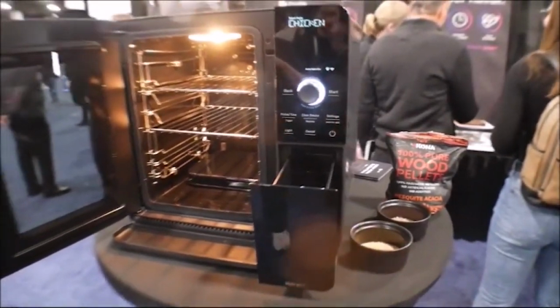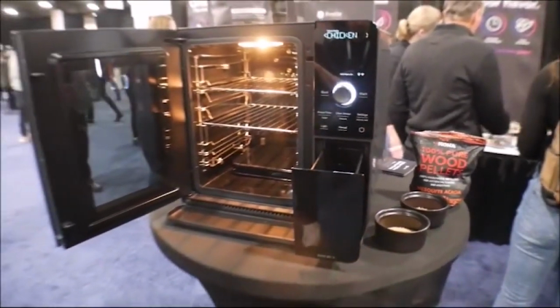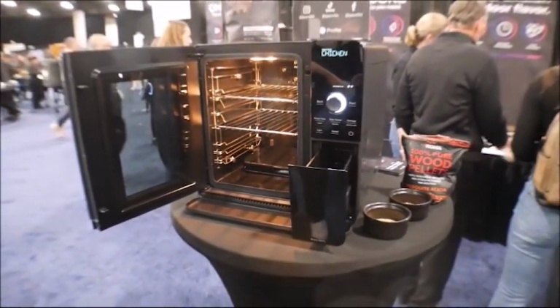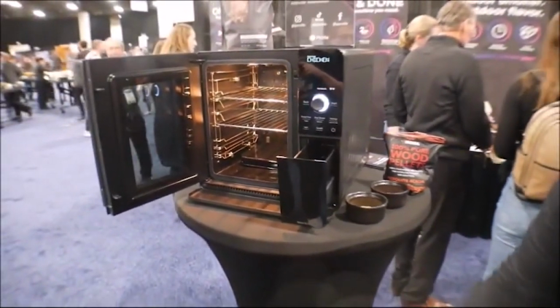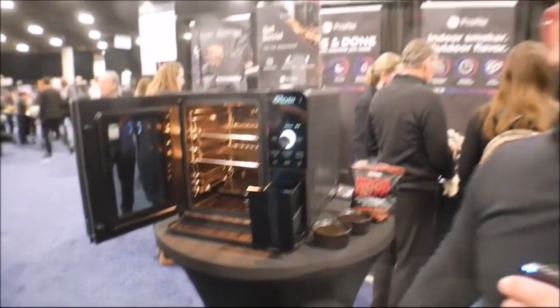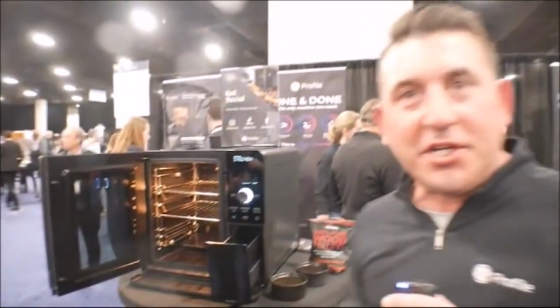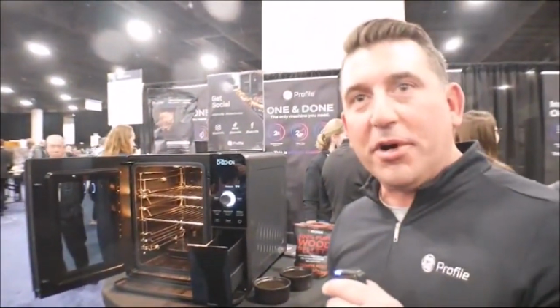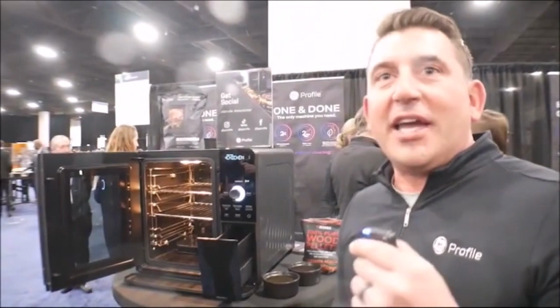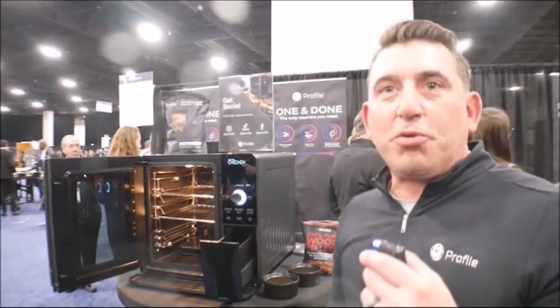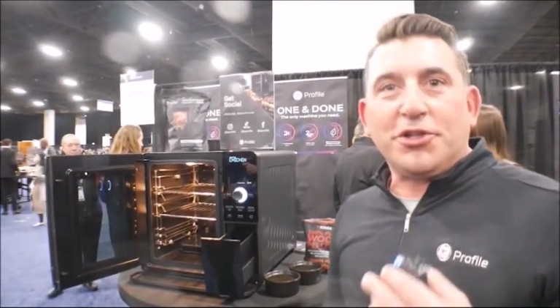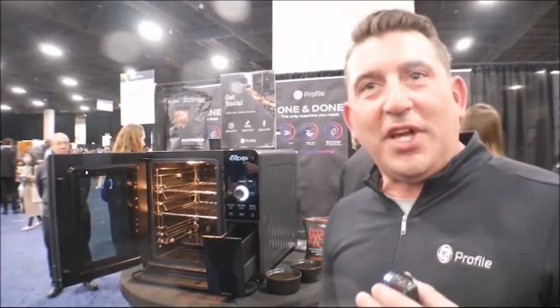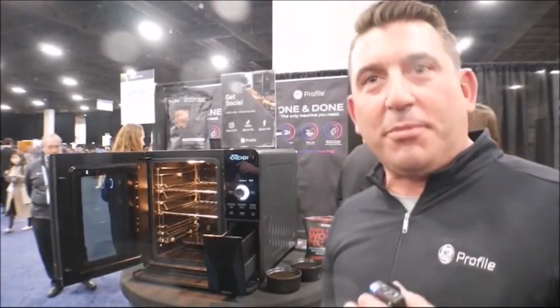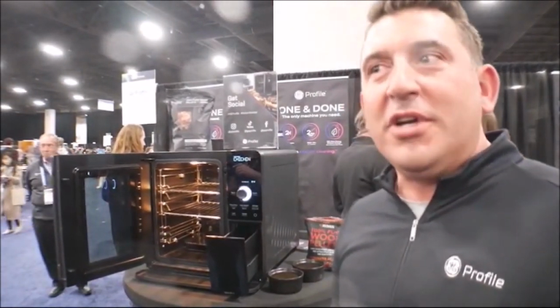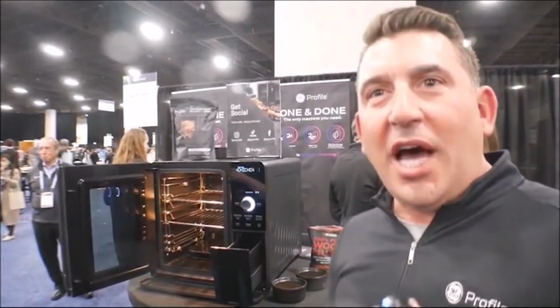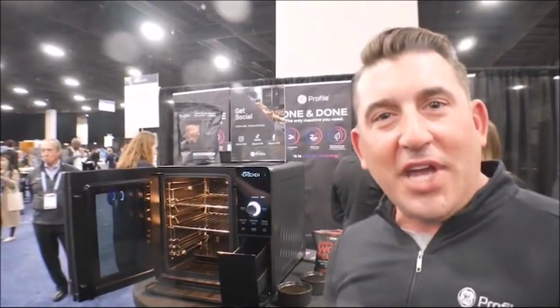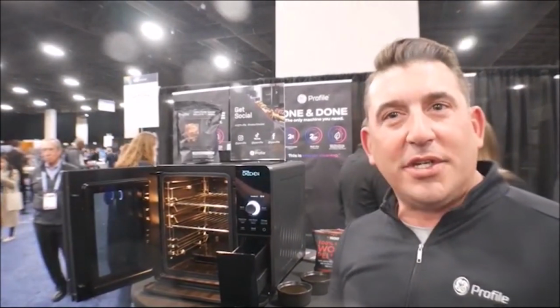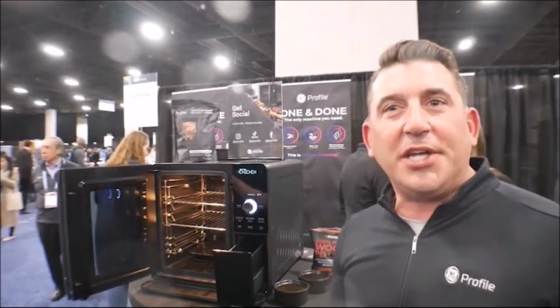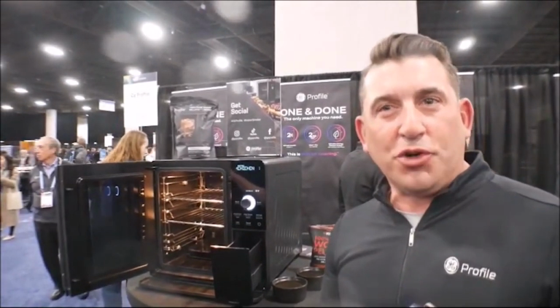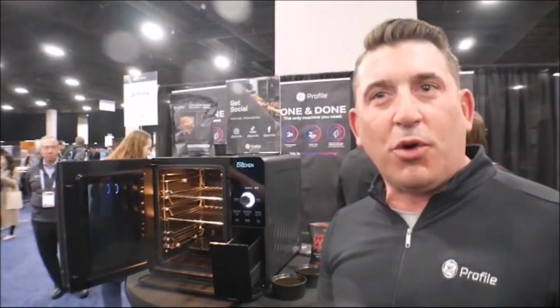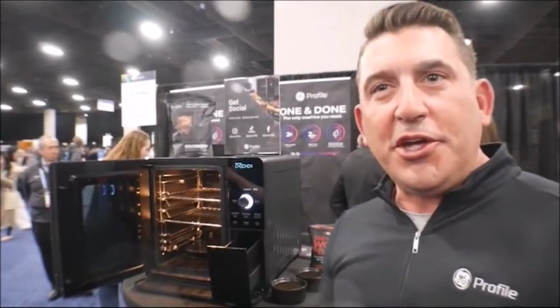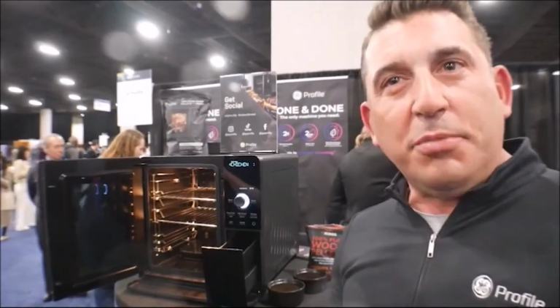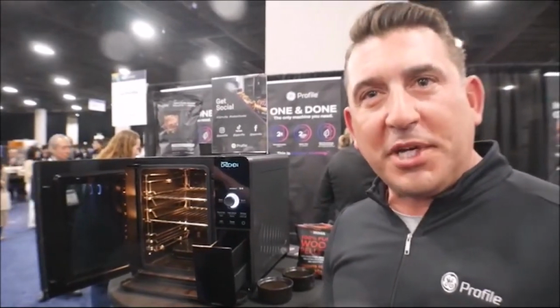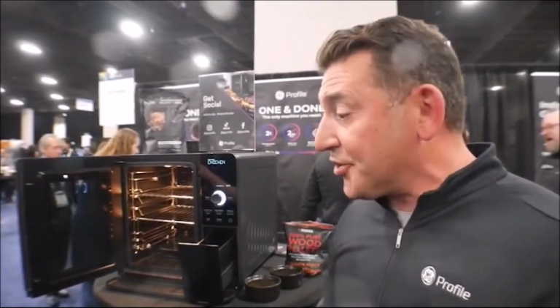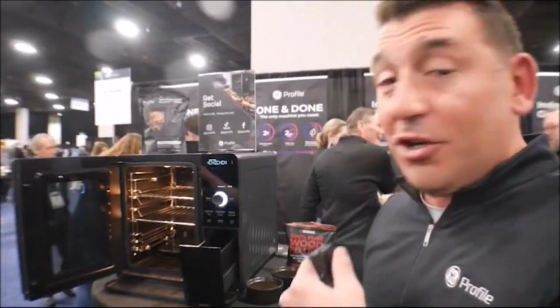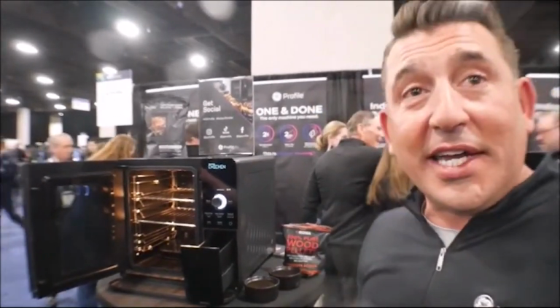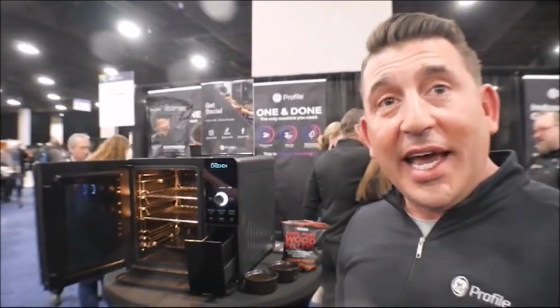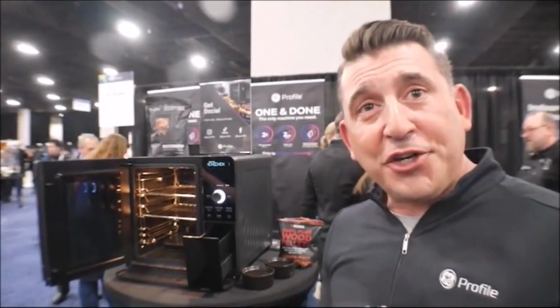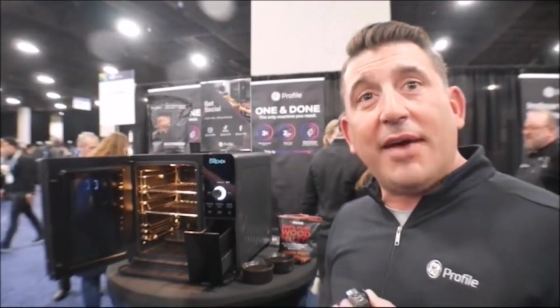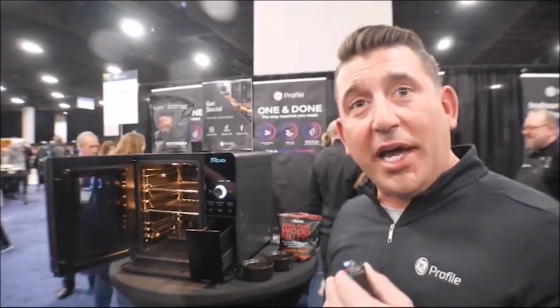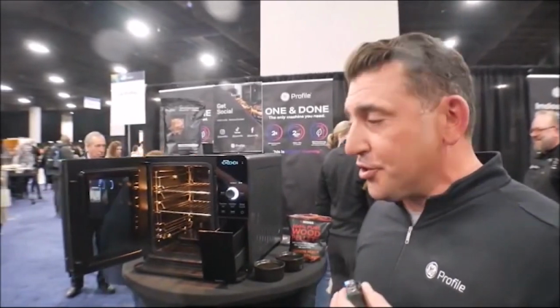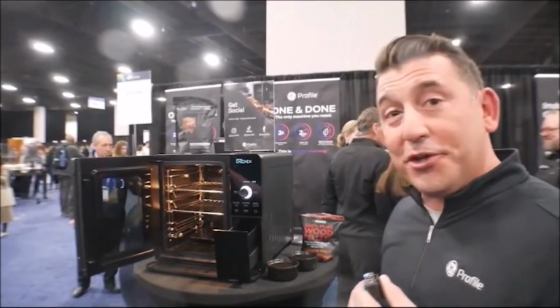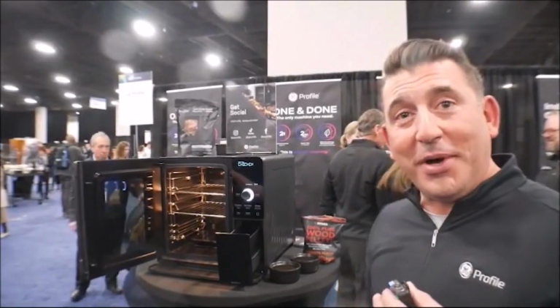We want to extinguish those pellets while they're still an ember. That lets us bring all the sweet flavors from that wood, but not any of the acrid tastes or the more sour that you get if you burn something to ash. We're also not going to get any ash in the cavity by extinguishing them while they're still a pellet.